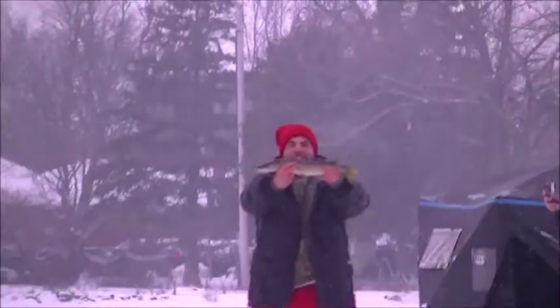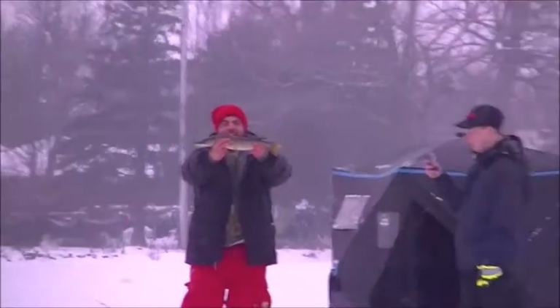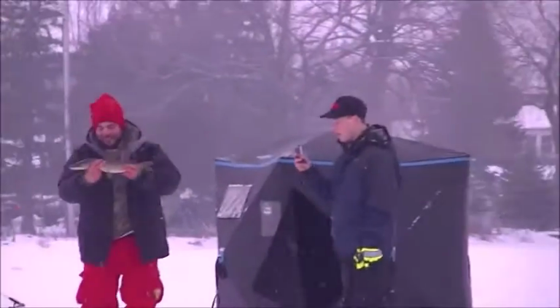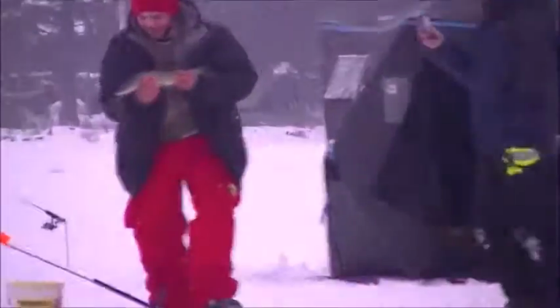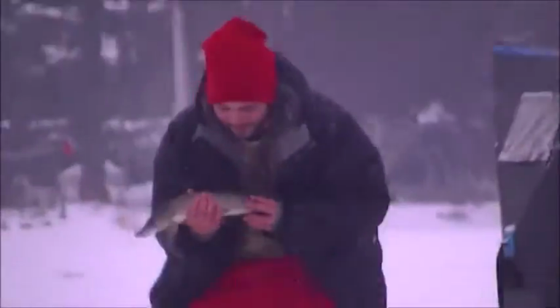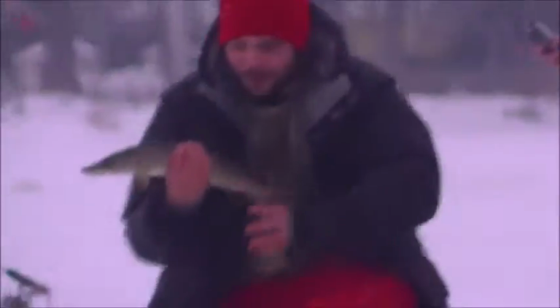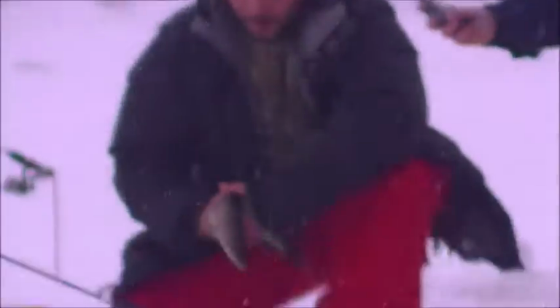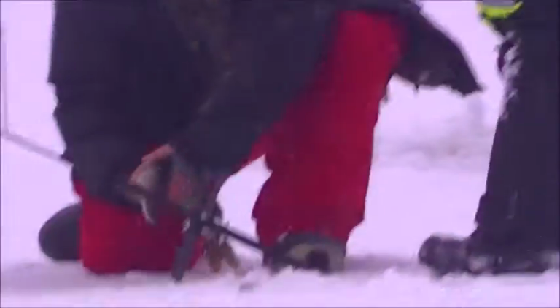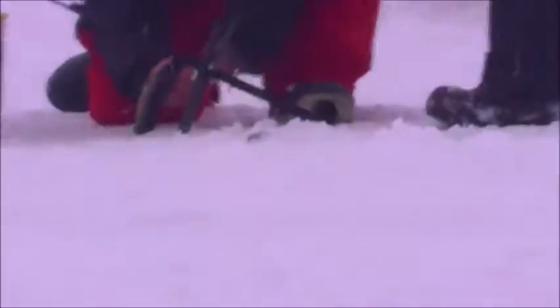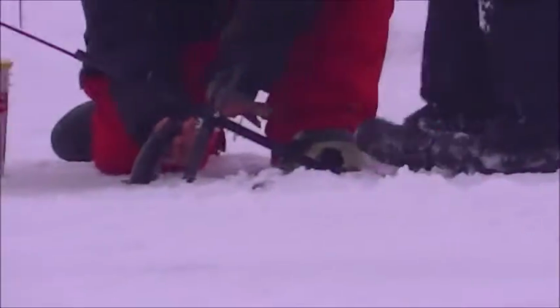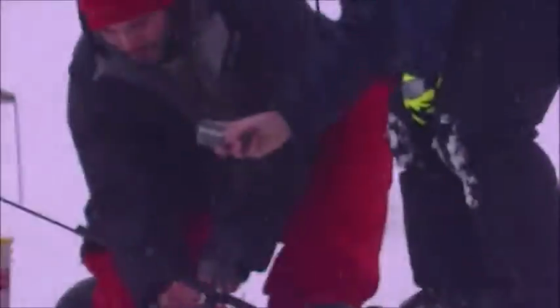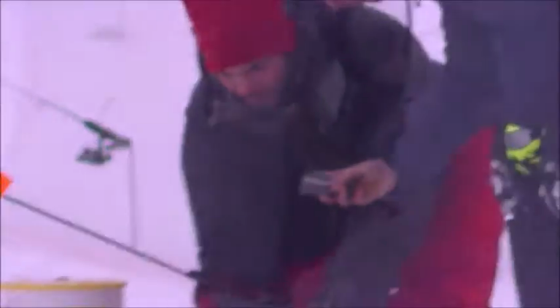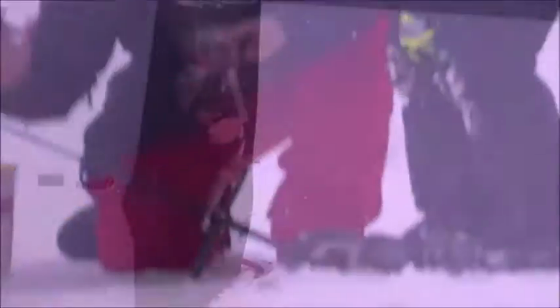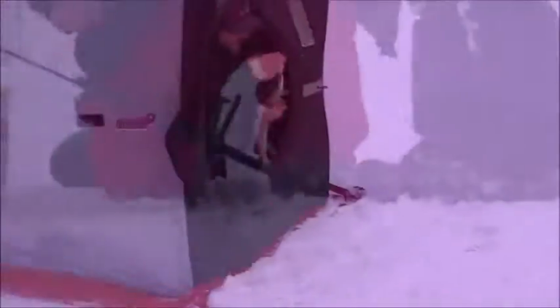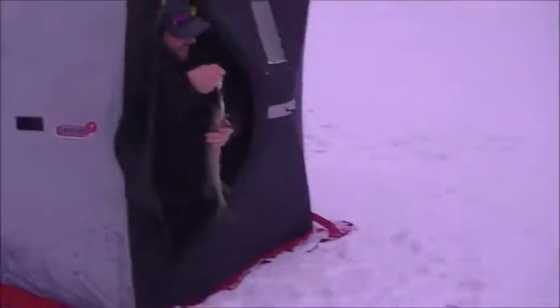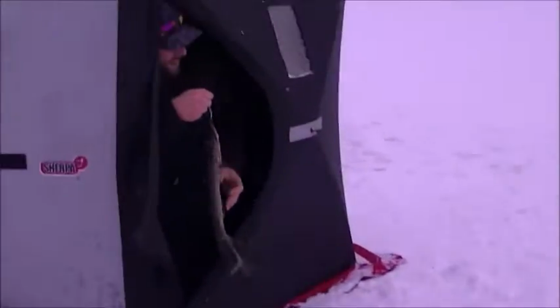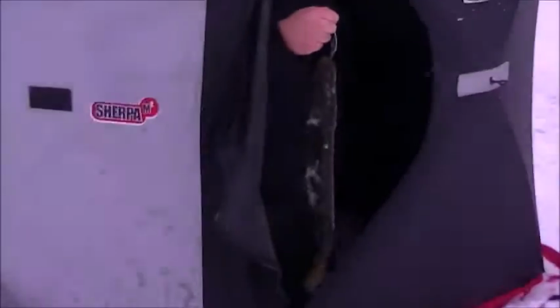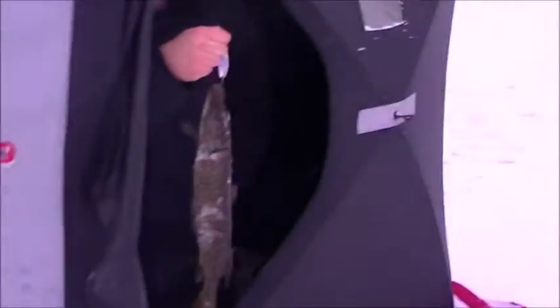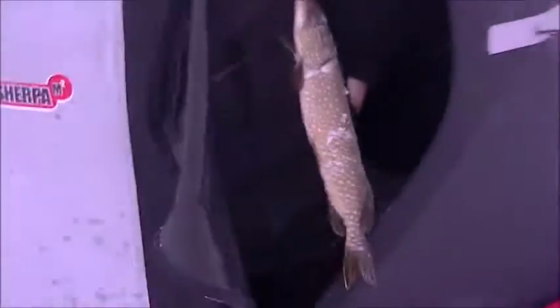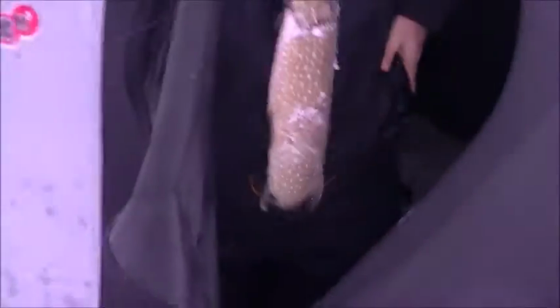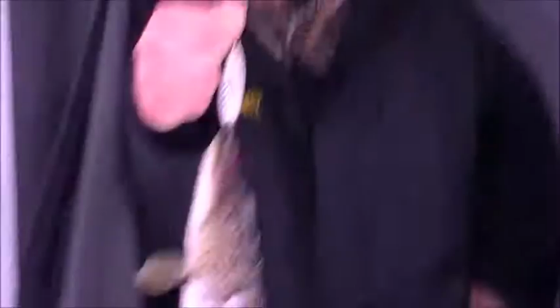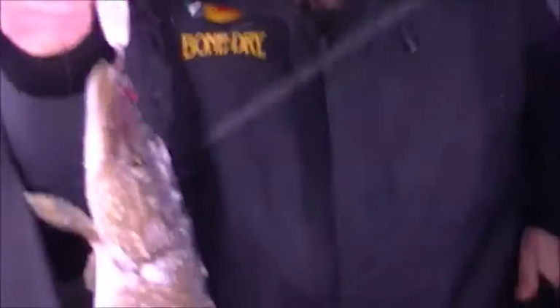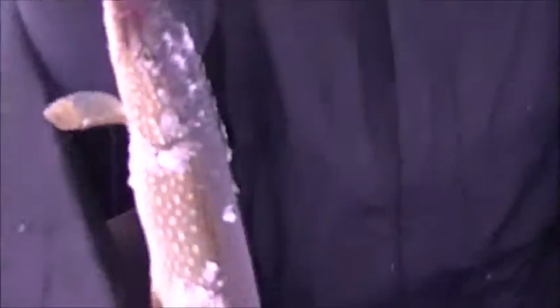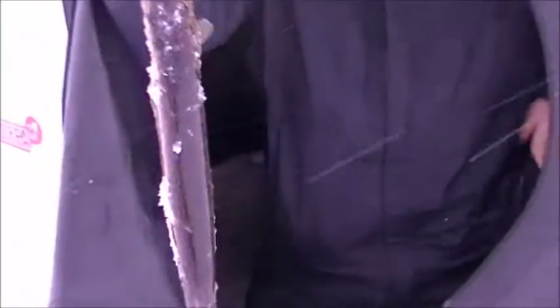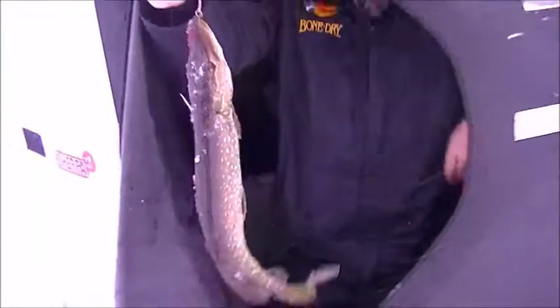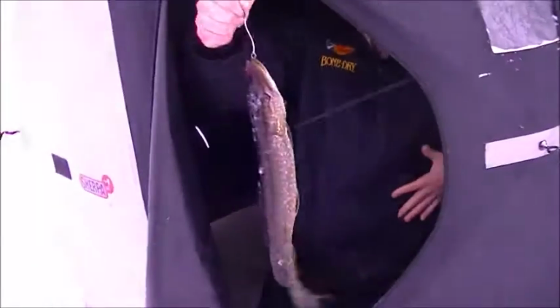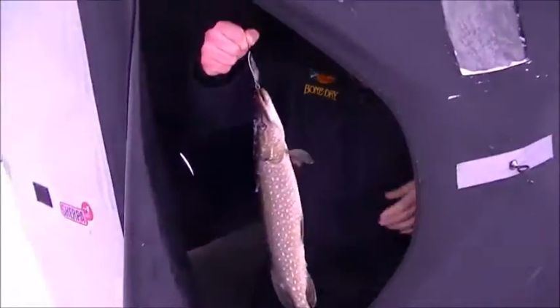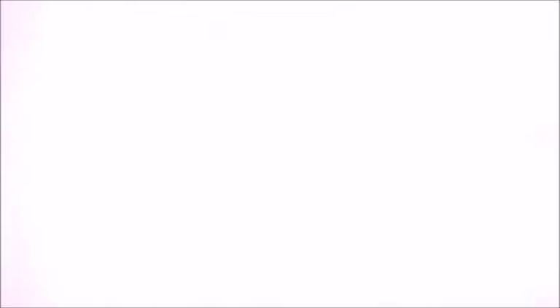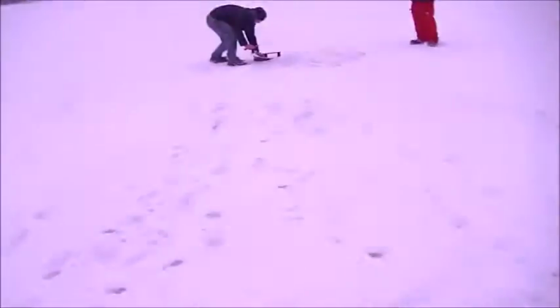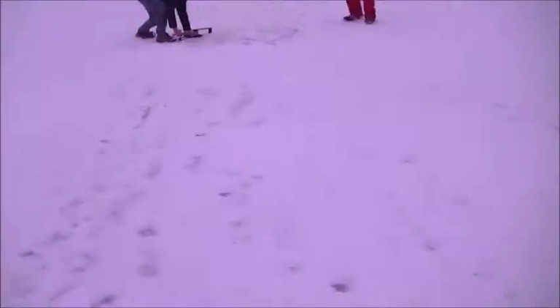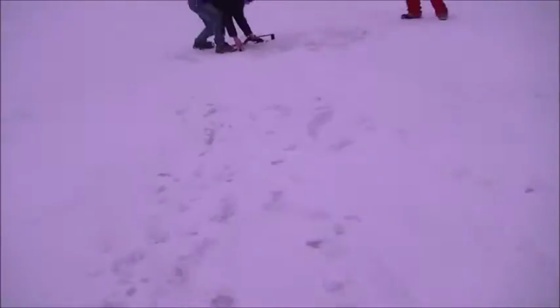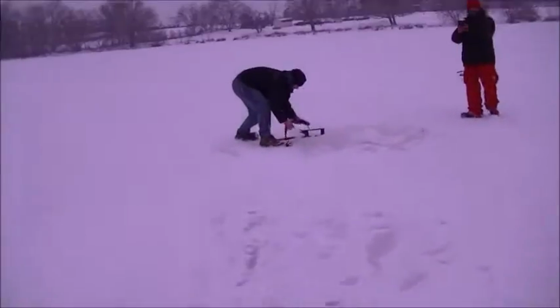One pike, two pike, three pike, four — let's hit the lake again and catch some more! Chris has got one too. Chris, you got one! Woo! Yeah buddy! Hold up — he's got one over here too.